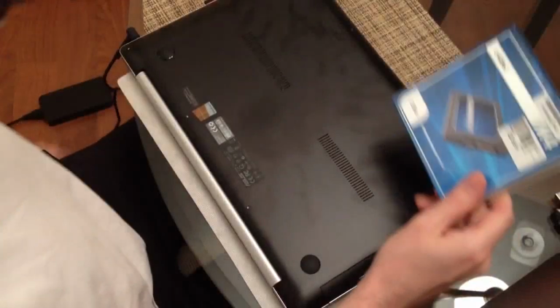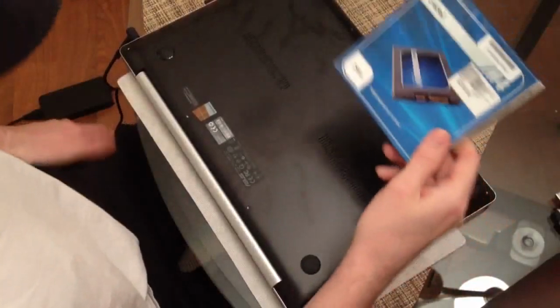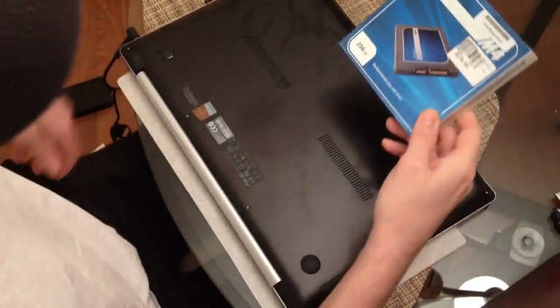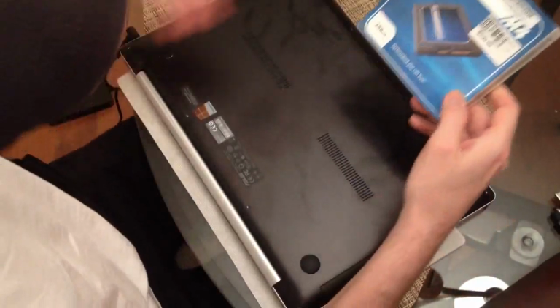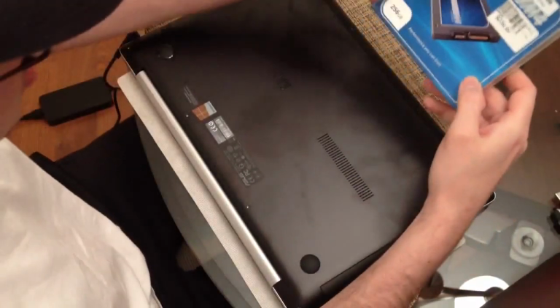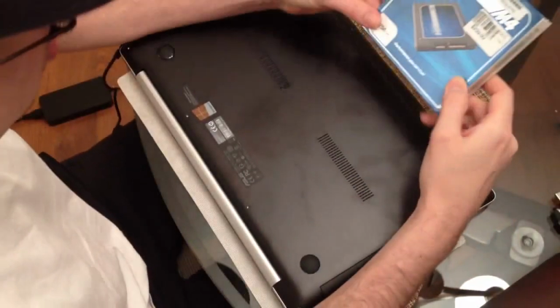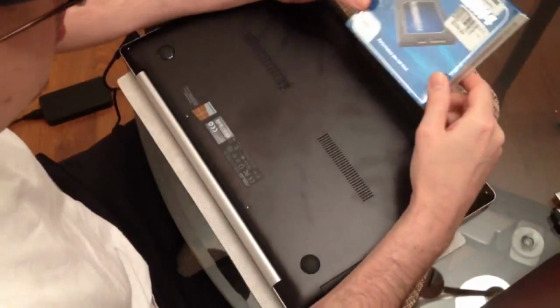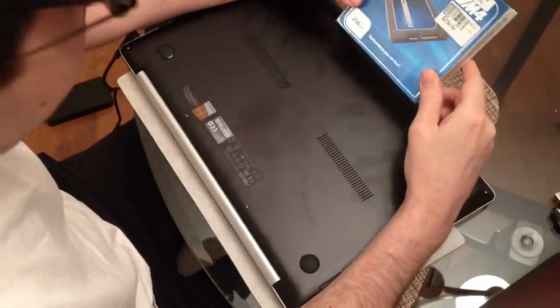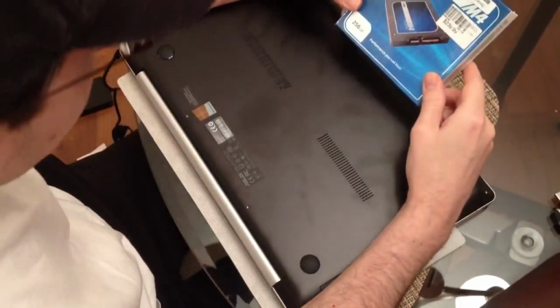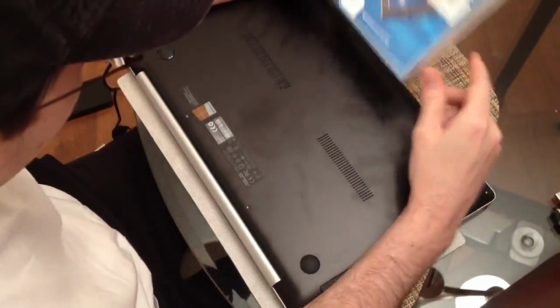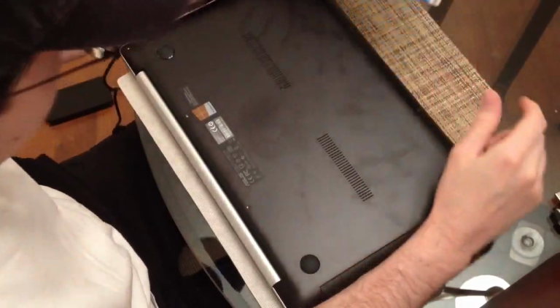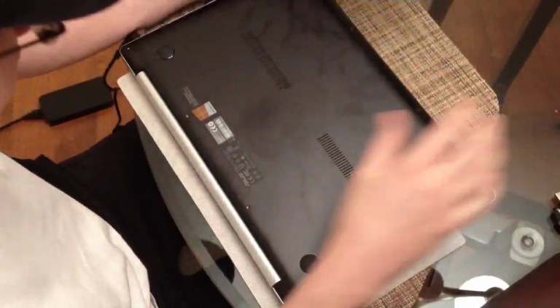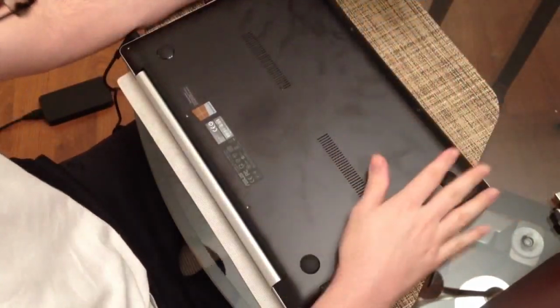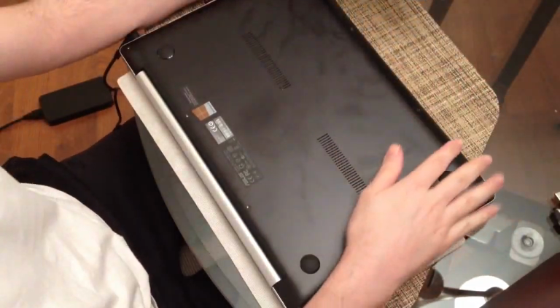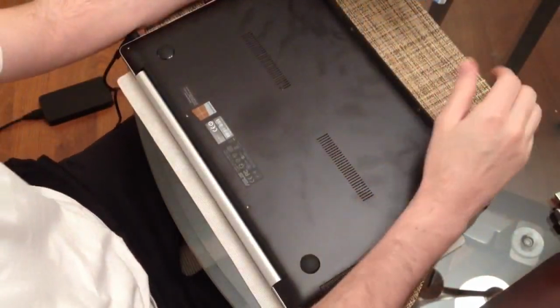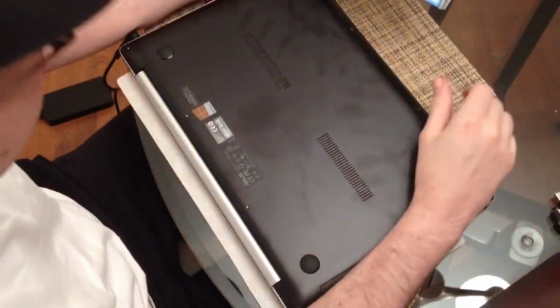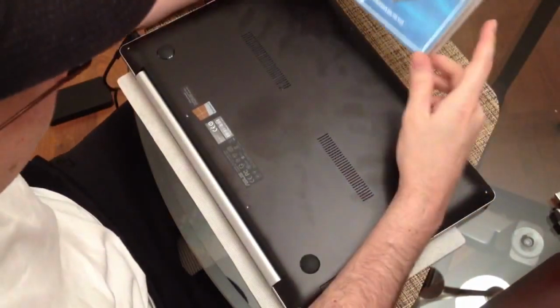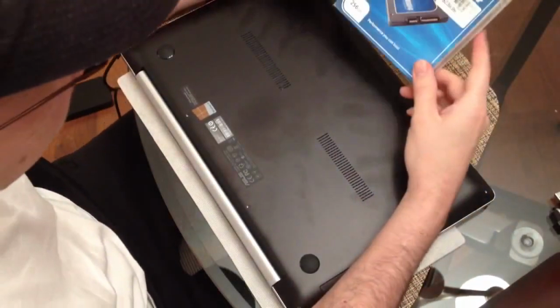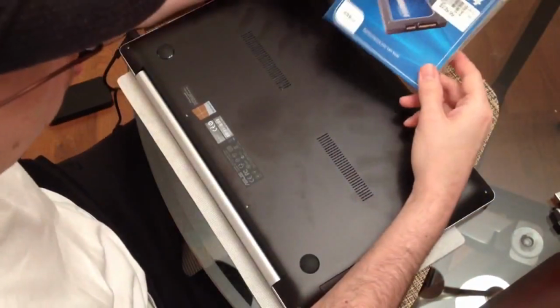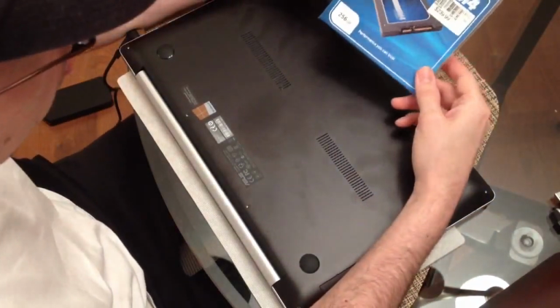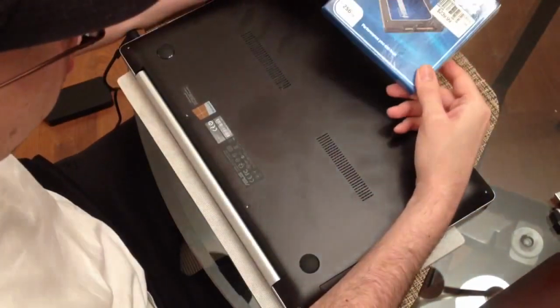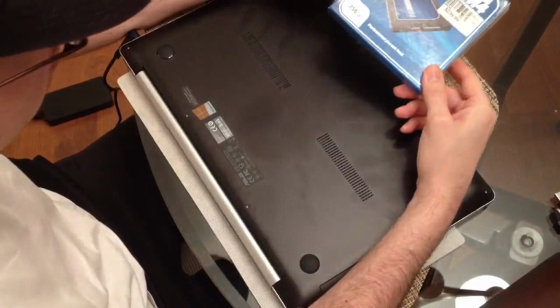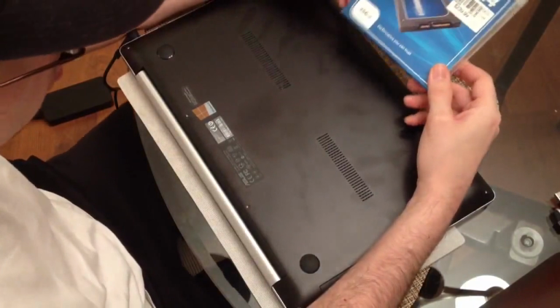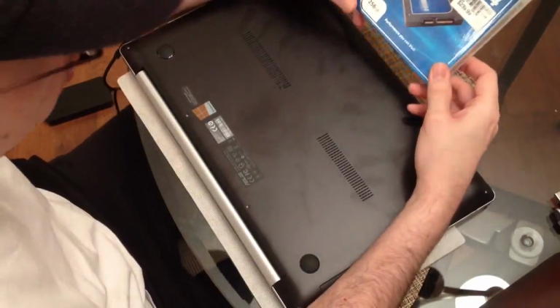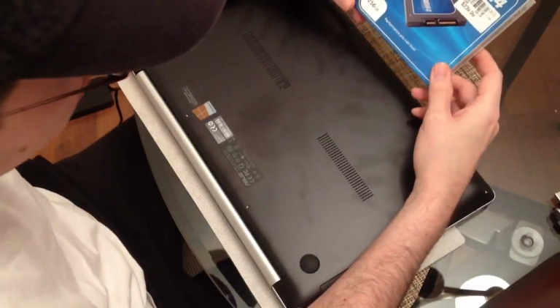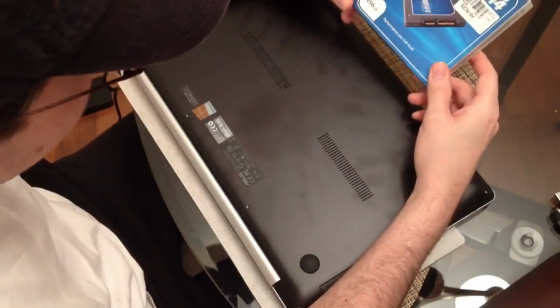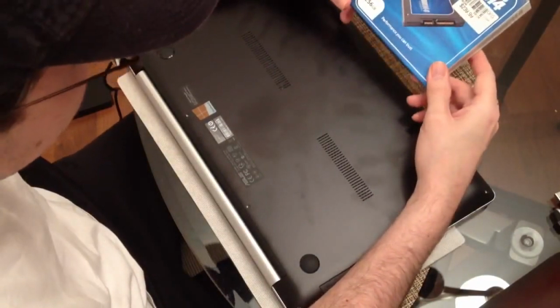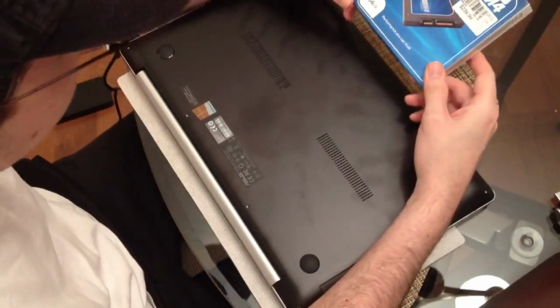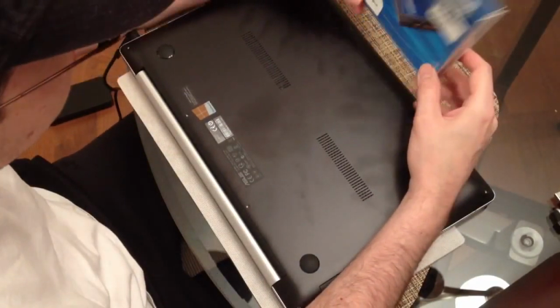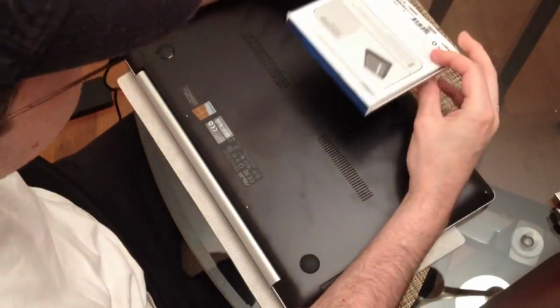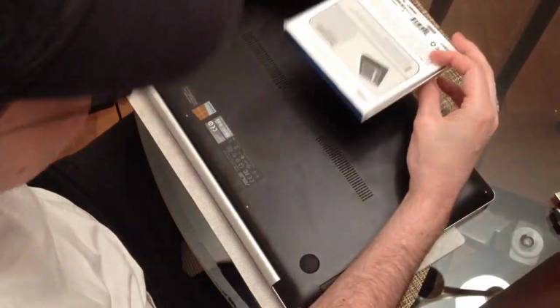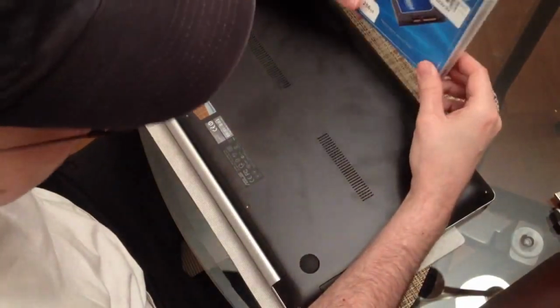In this video, I'm going to be replacing the hard drive in my Asus laptop with this Crucial M4 256GB SSD.